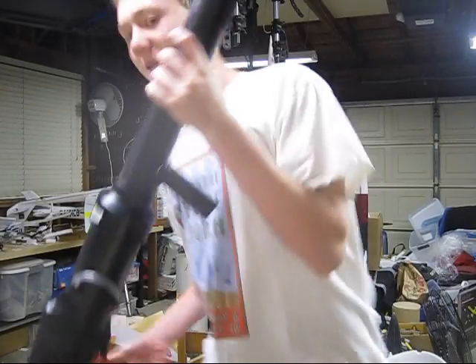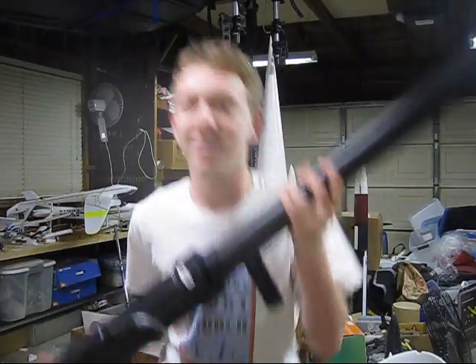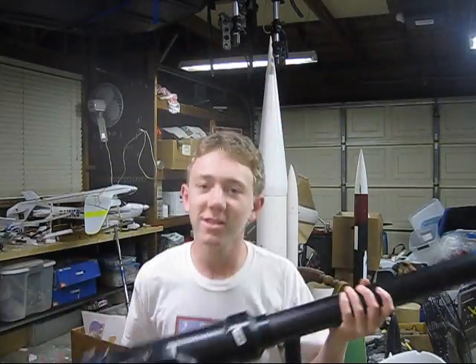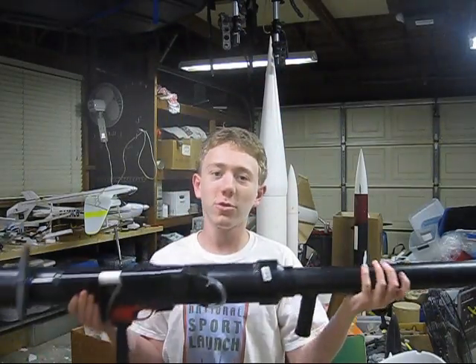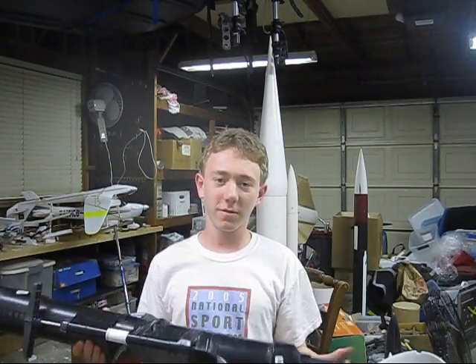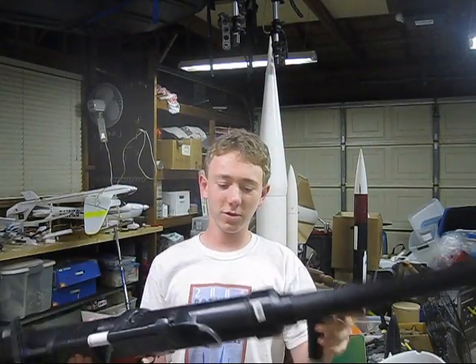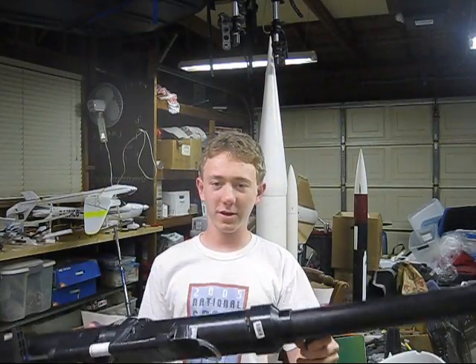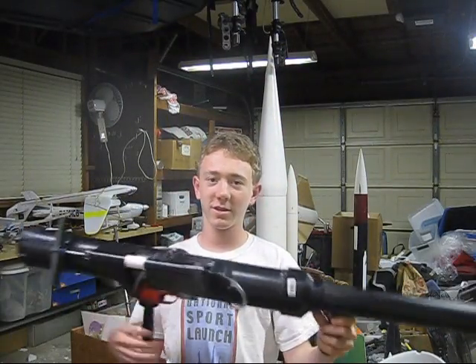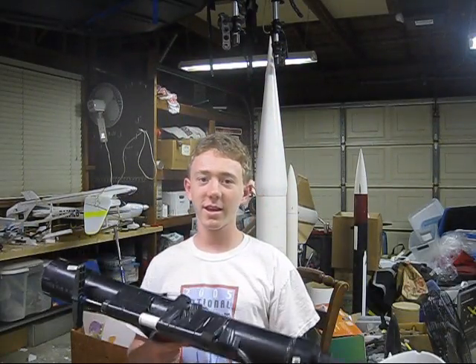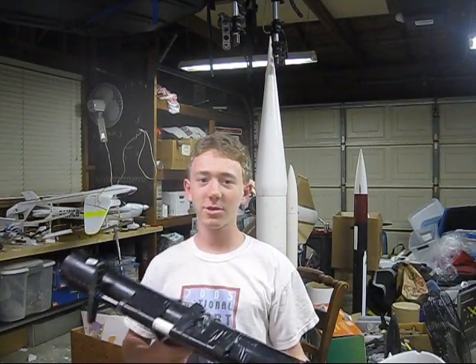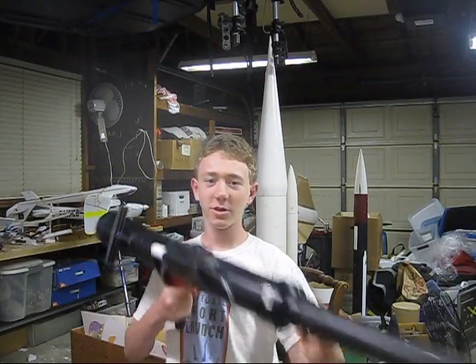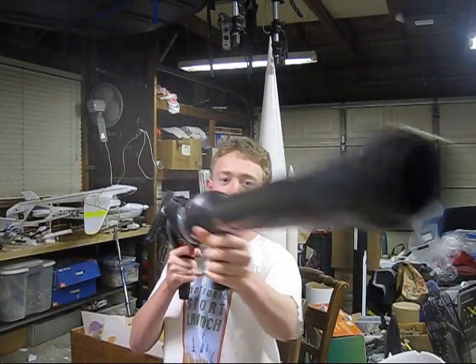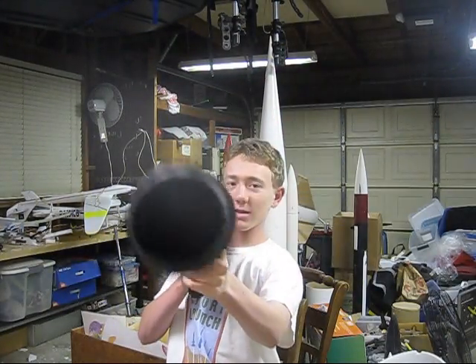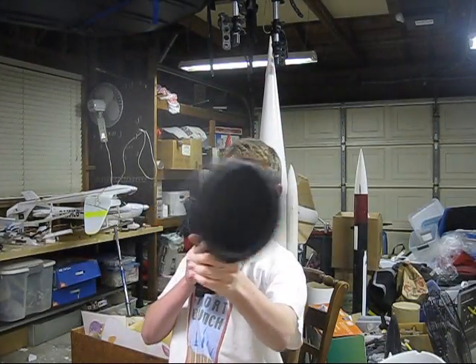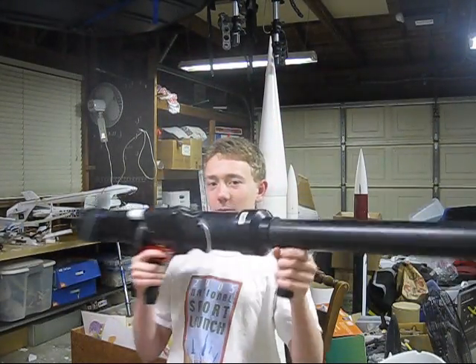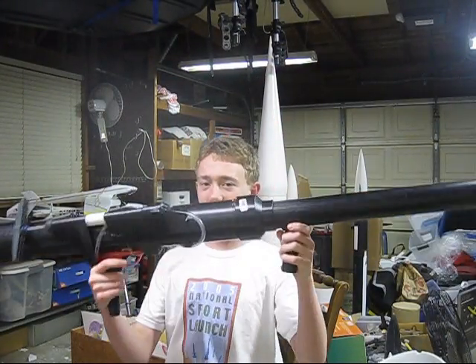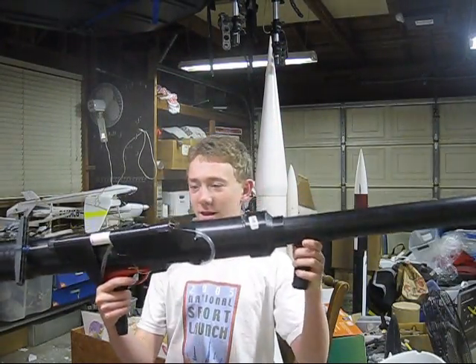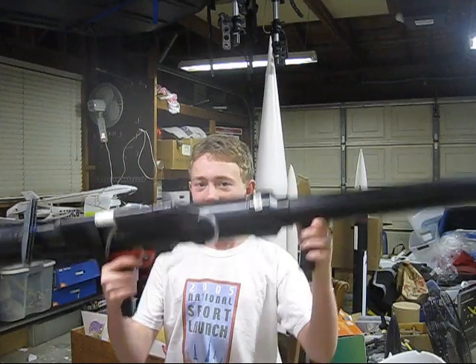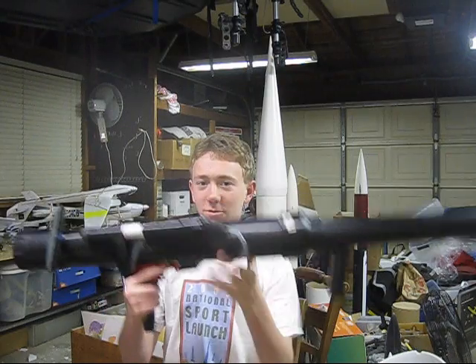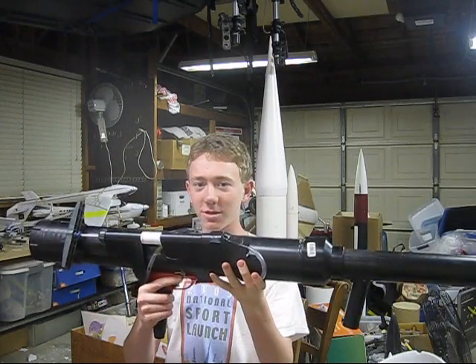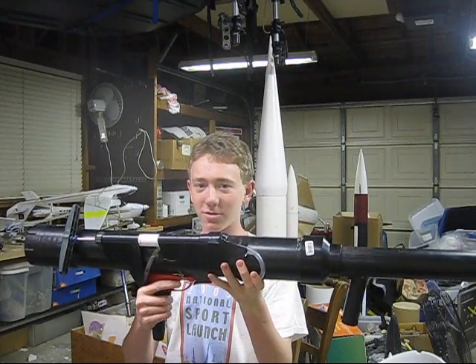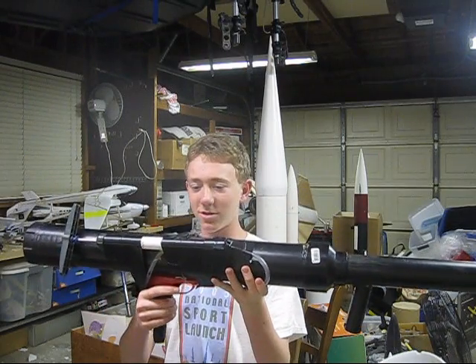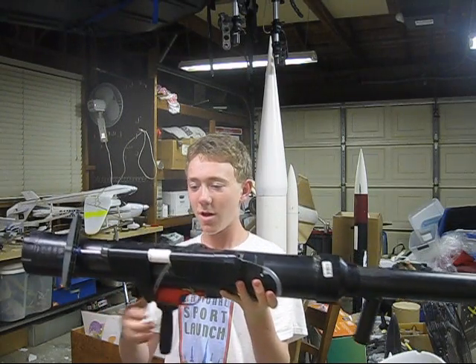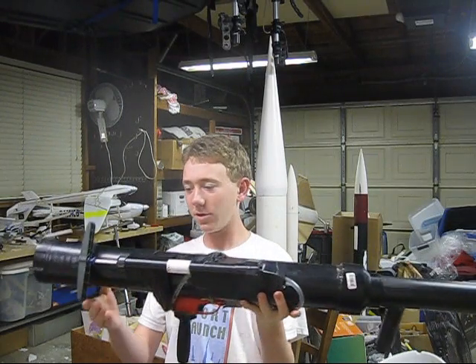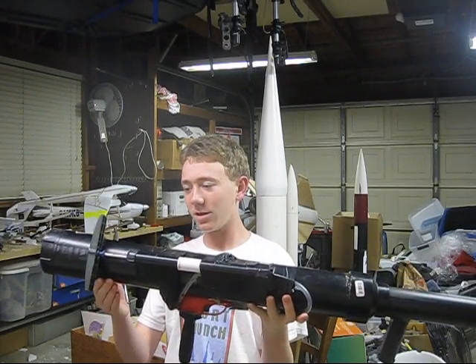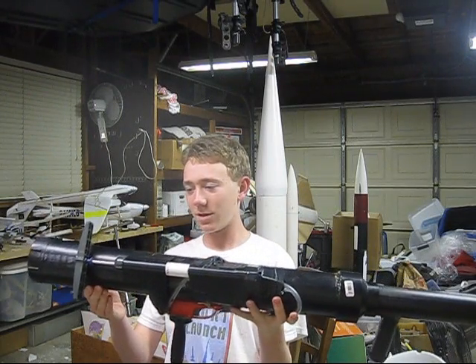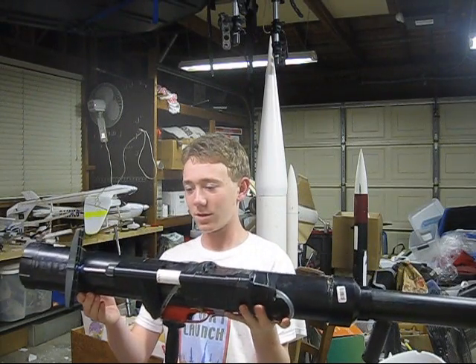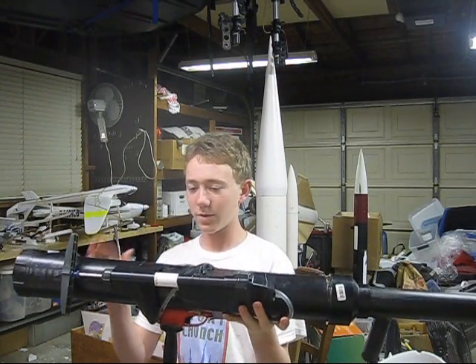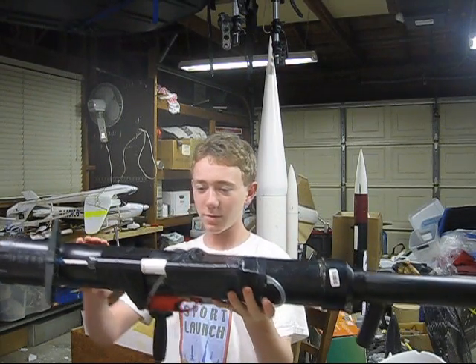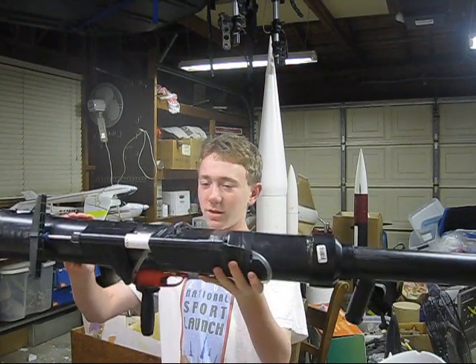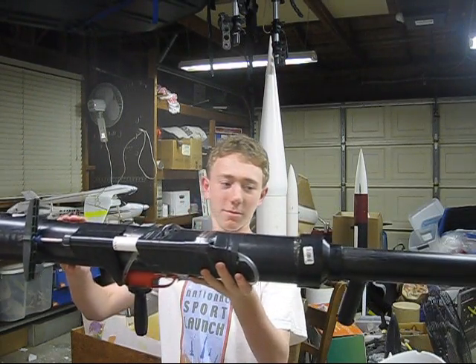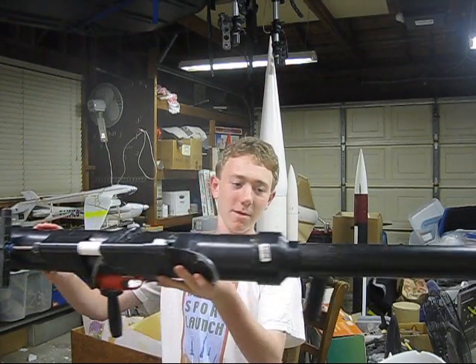Hey there, this is a Cool Stuff YouTube production, and today I'm going to be showing you how to make this potato cannon. It's really simple, so all you need is some 3 inch PVC pipe,